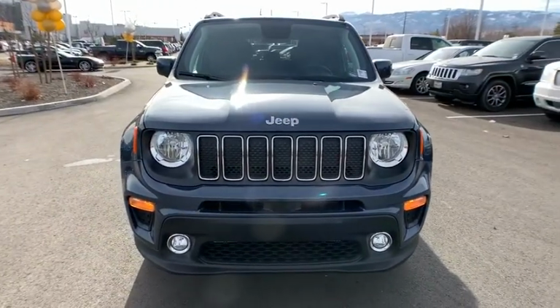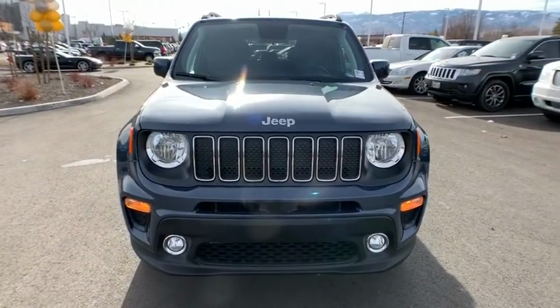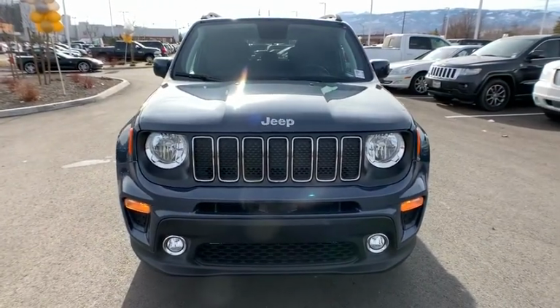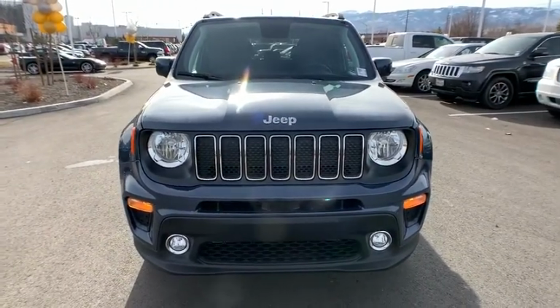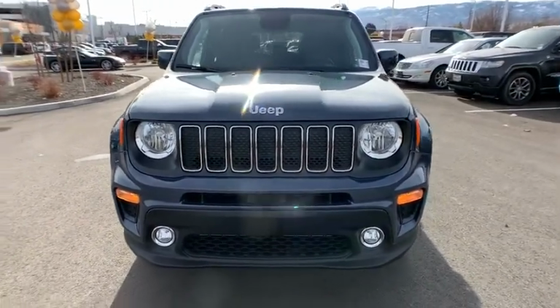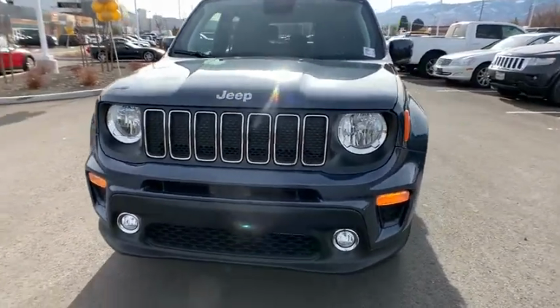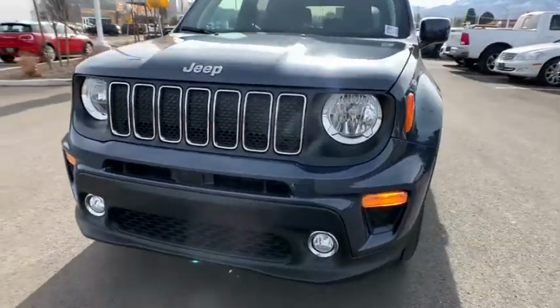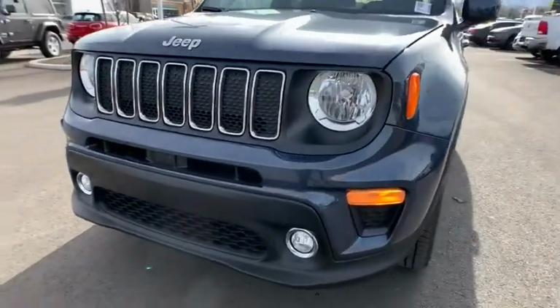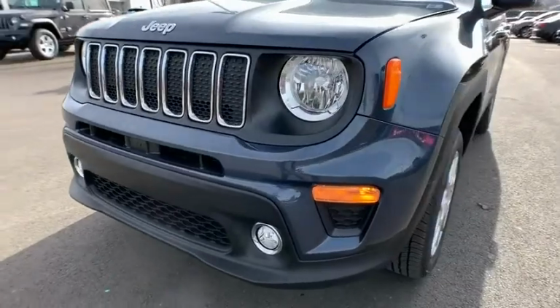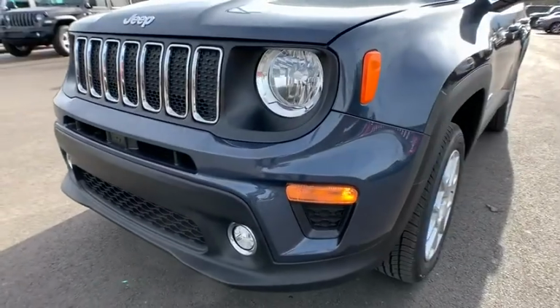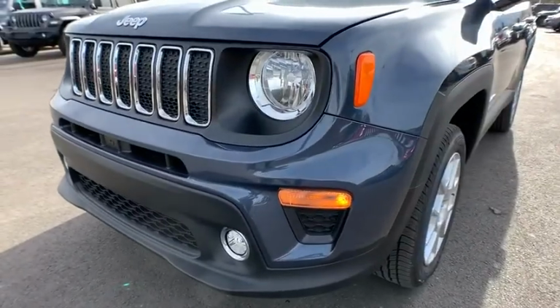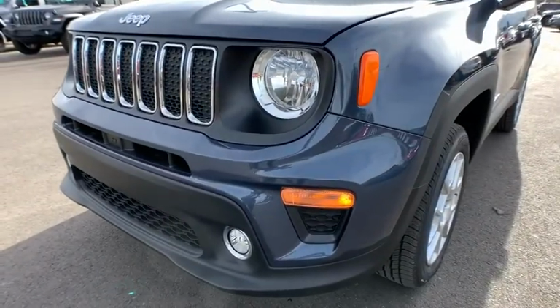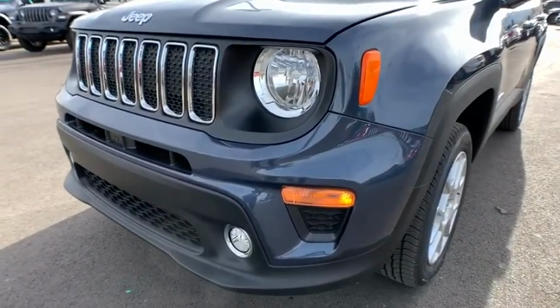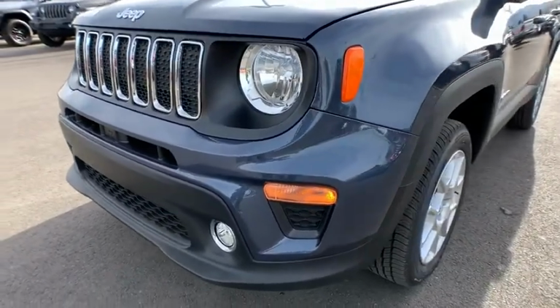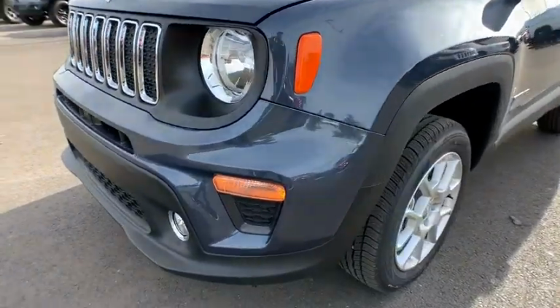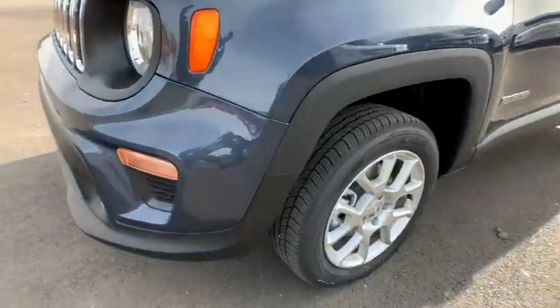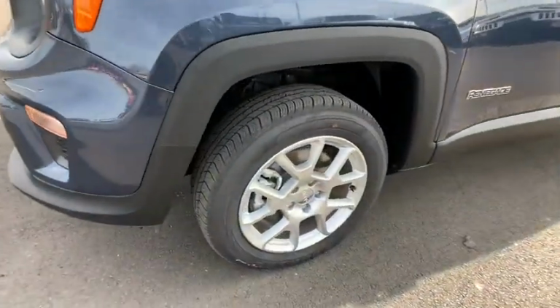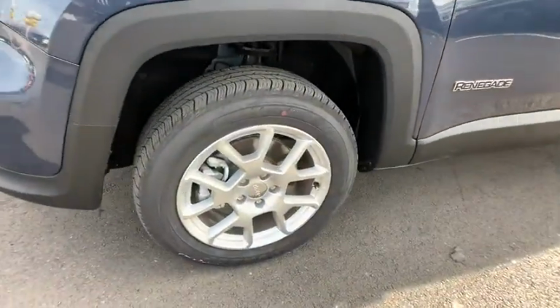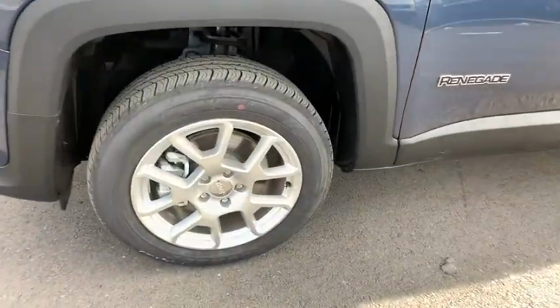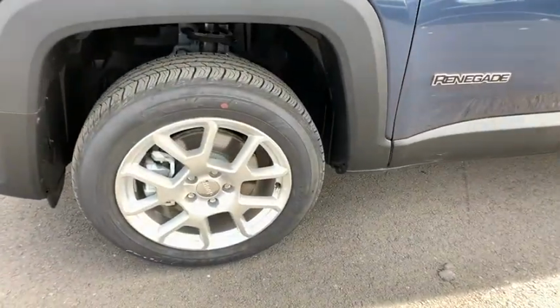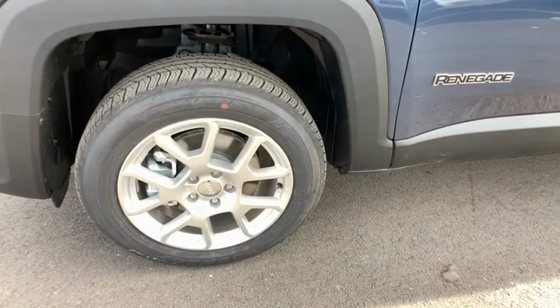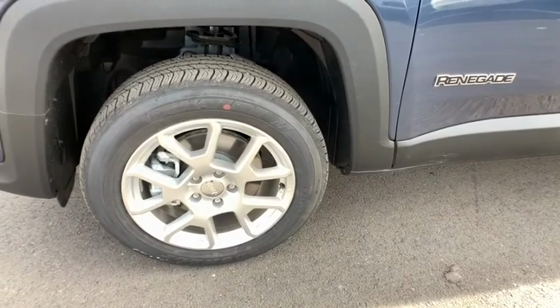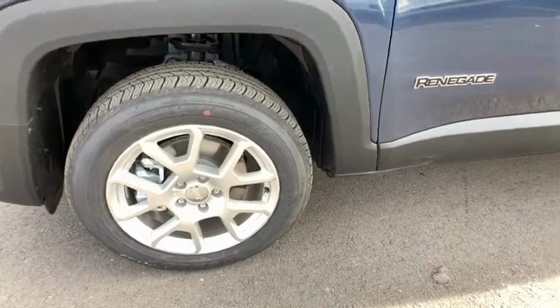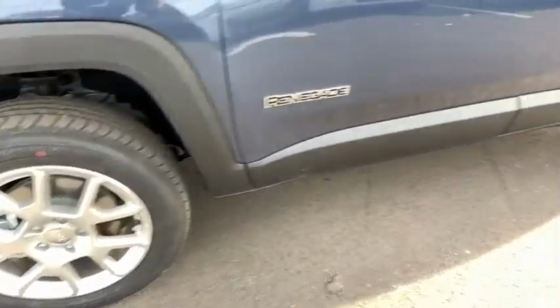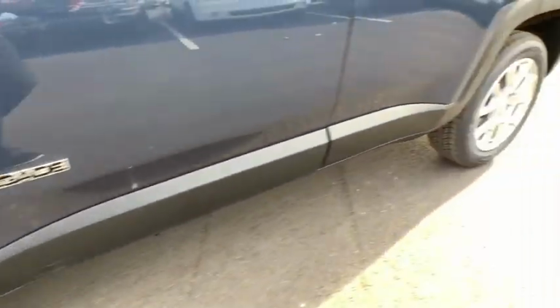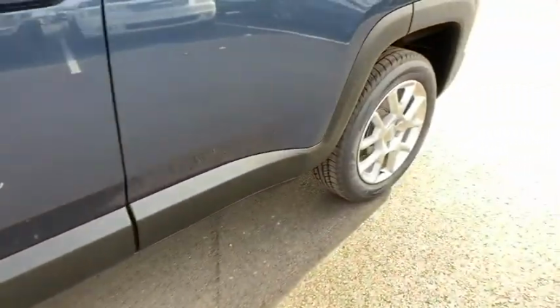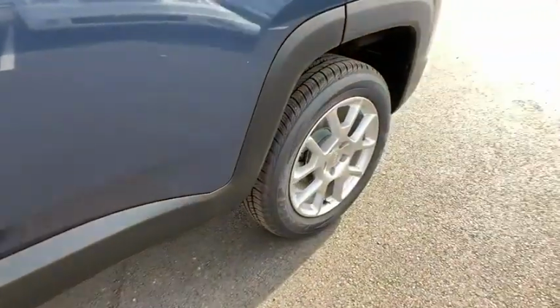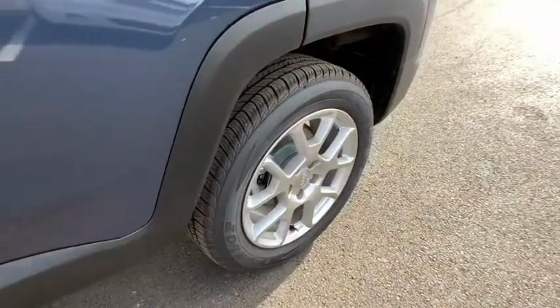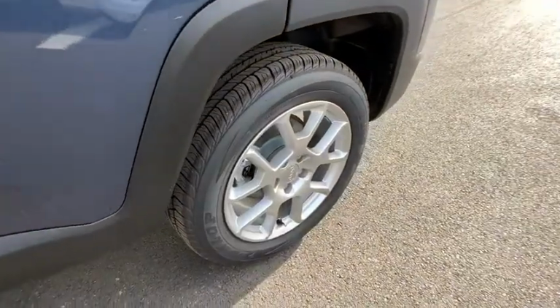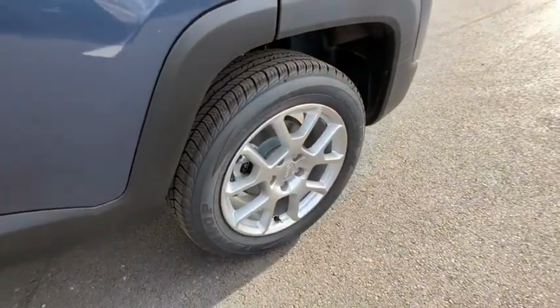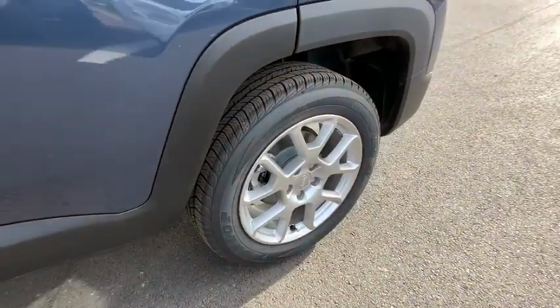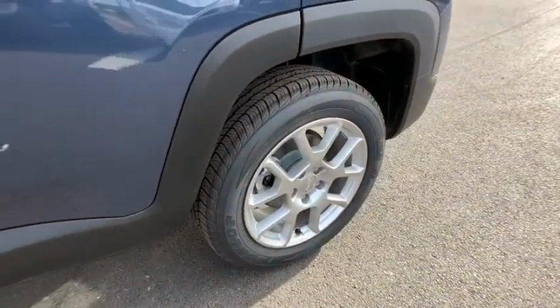AM-FM stereo radio, auto-off headlights, rear defrost, fog lamps, trip computer, MP3 player. This beauty is sure to make you the talk of the neighborhood, so call or drop in for a test drive today.